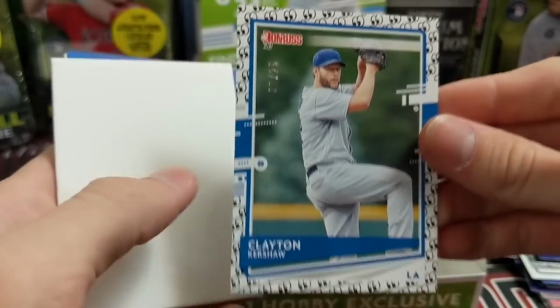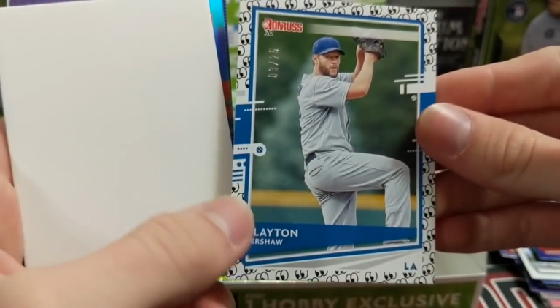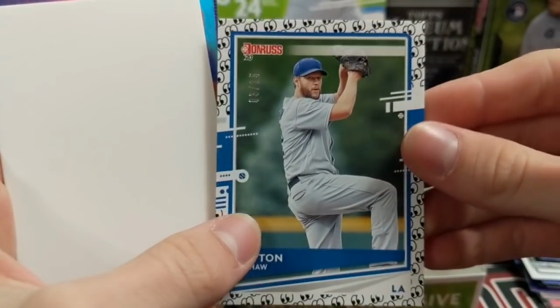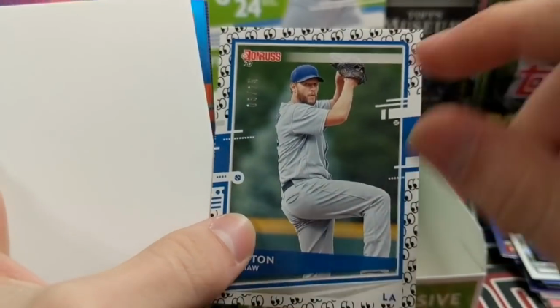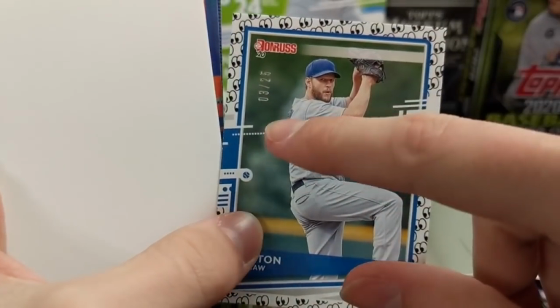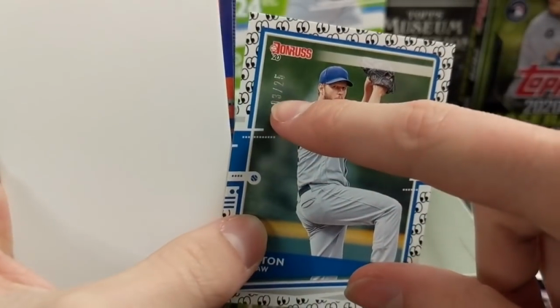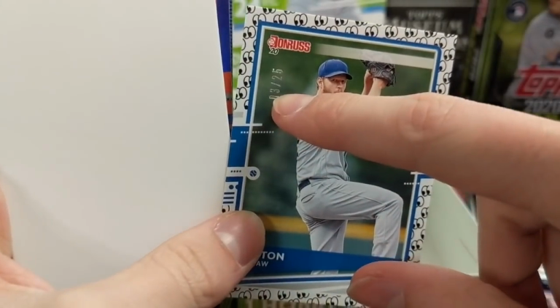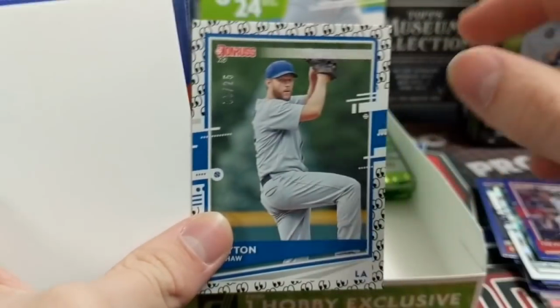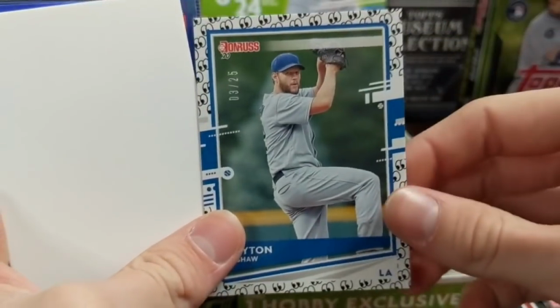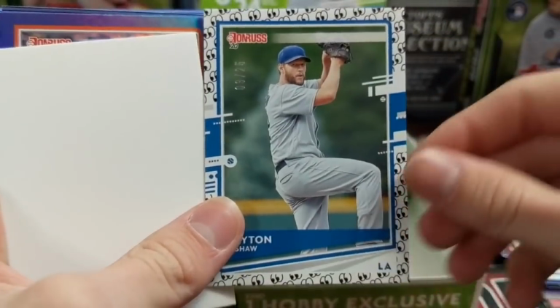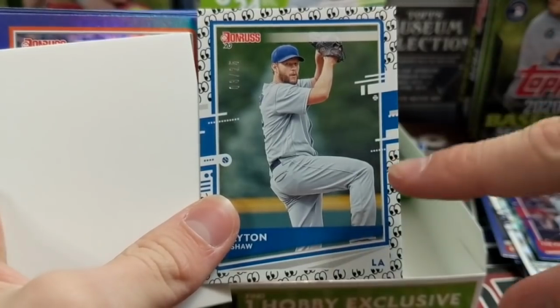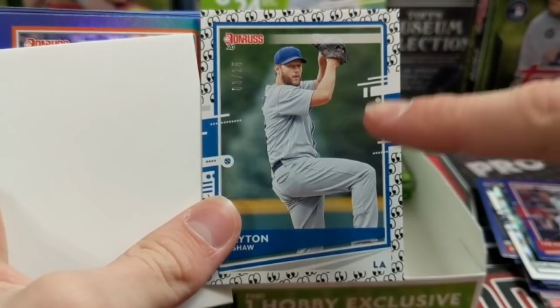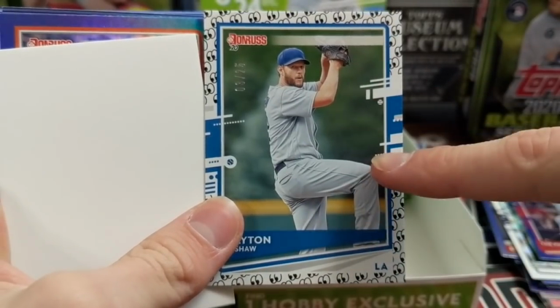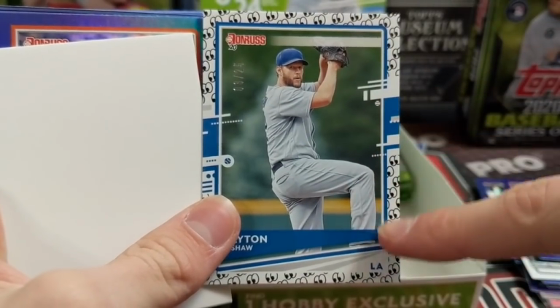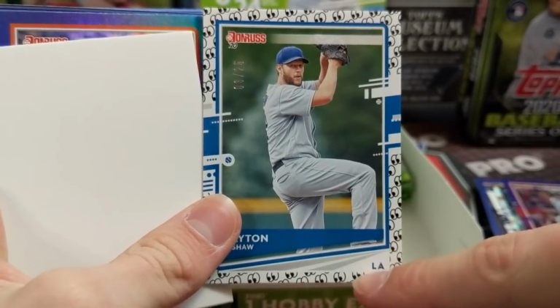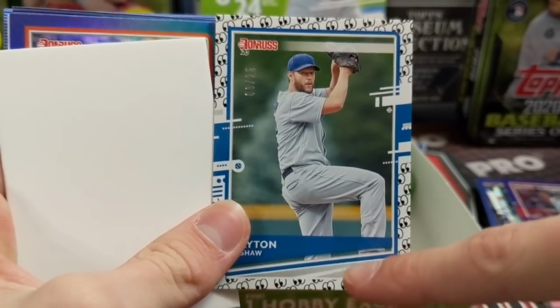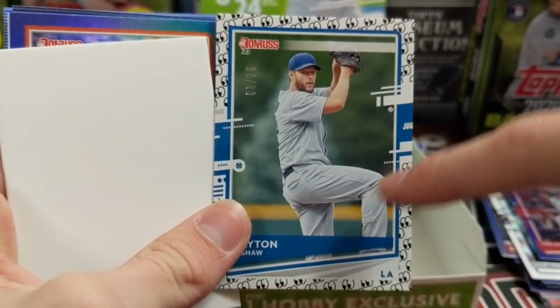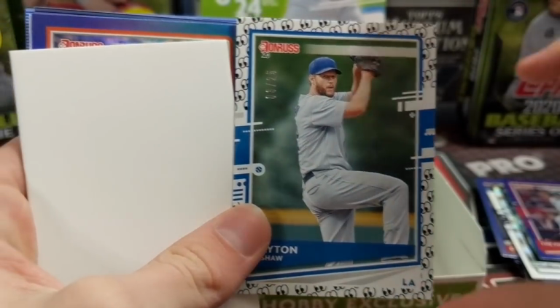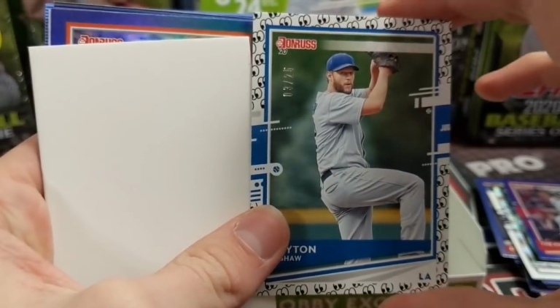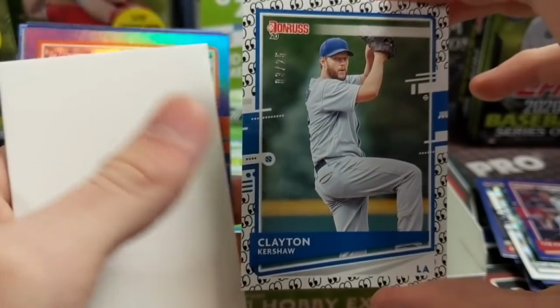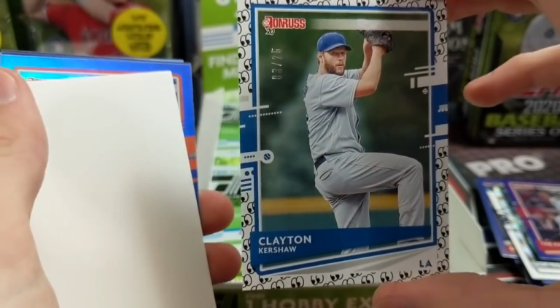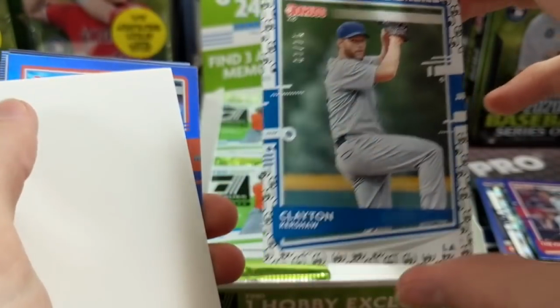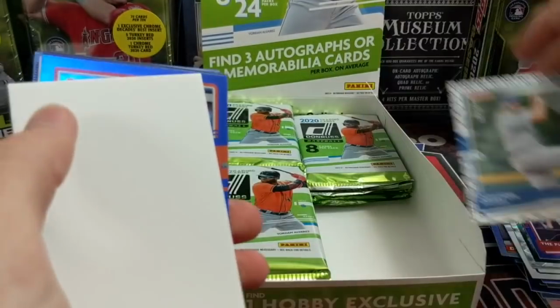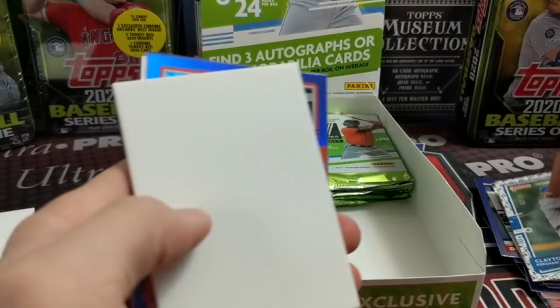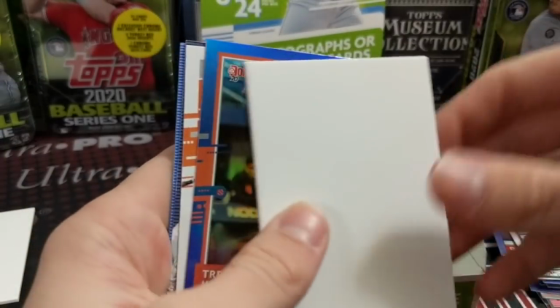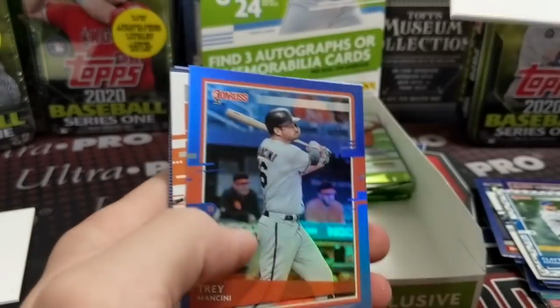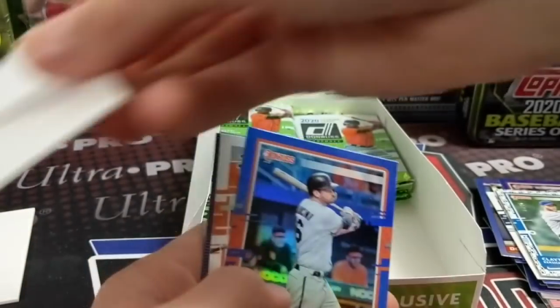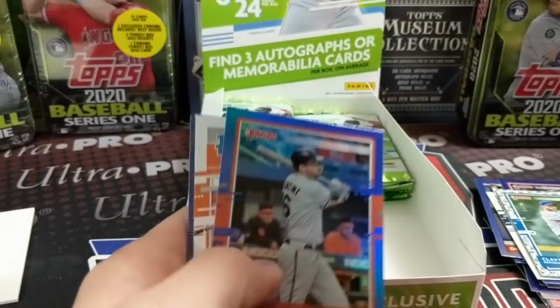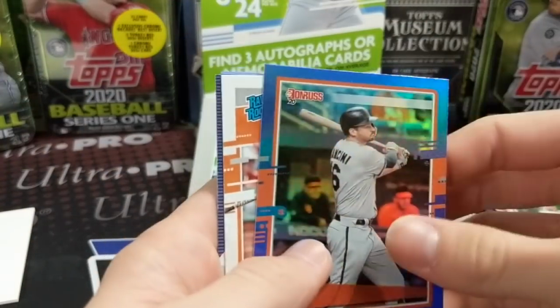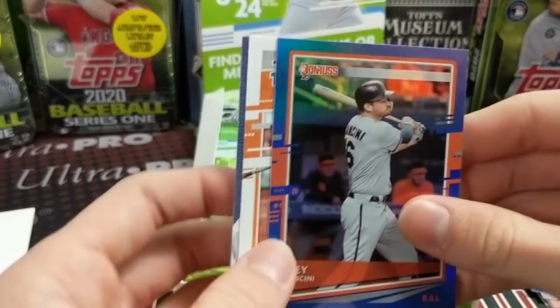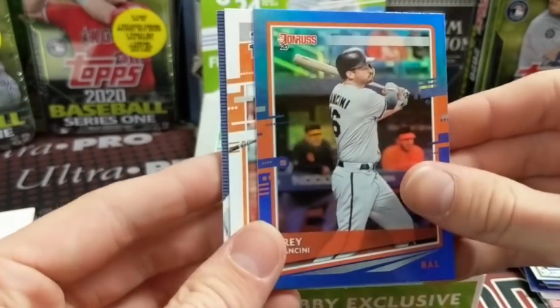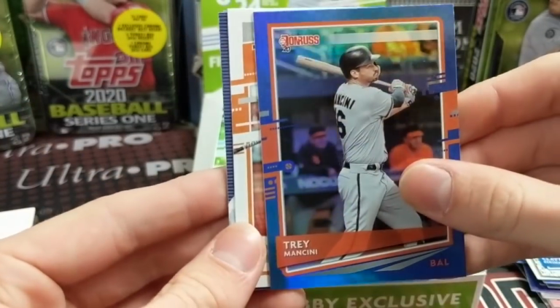But we usually don't buy a whole bunch of the Panini products just because of the lack of appeal. There's a Clayton Kershaw — there's another emoji one. That one's numbered at 25 harvest — a little bit shorter print there. I don't even know what emoji that is. I've never seen that emoji before. Kind of cool, kind of weird, just a little different.